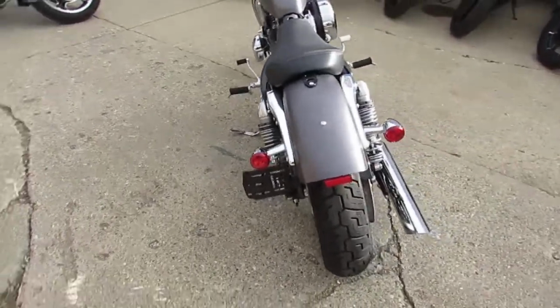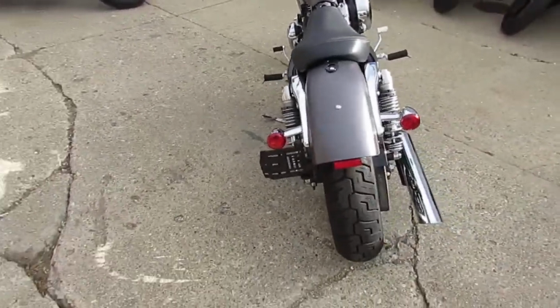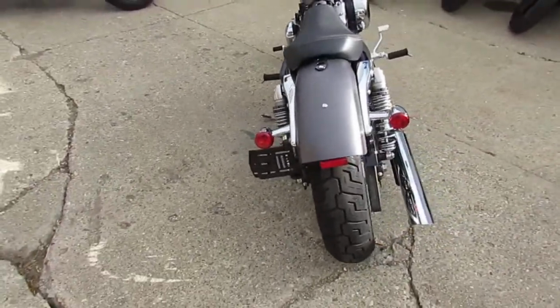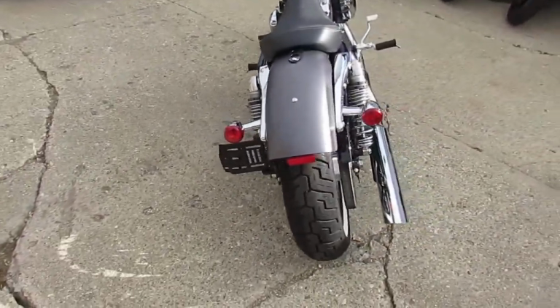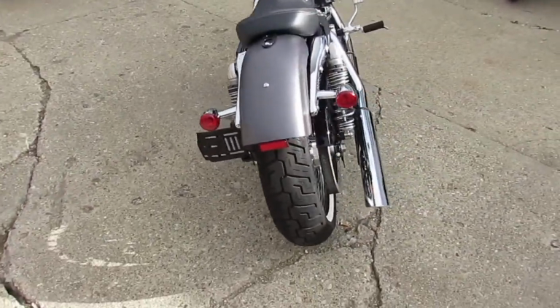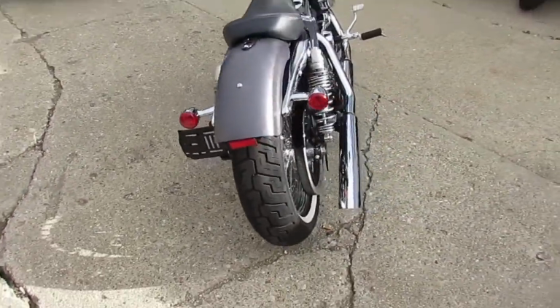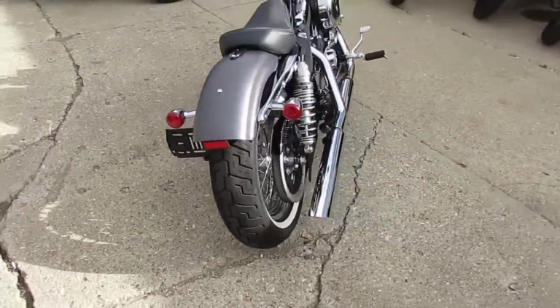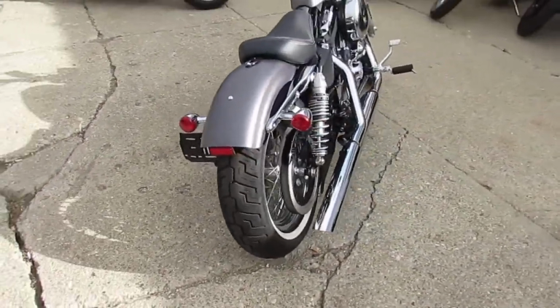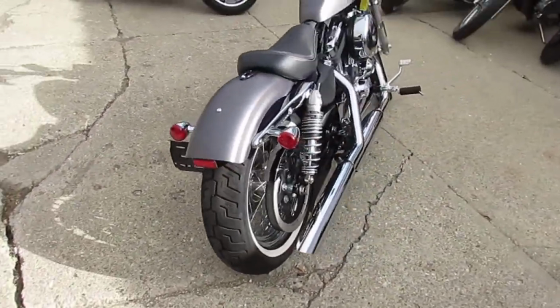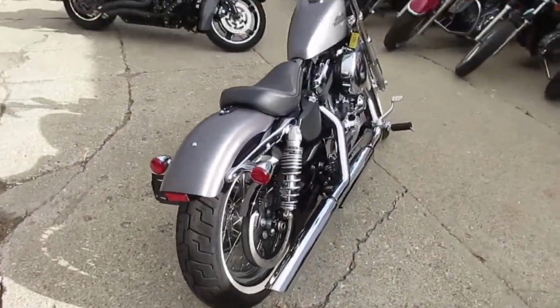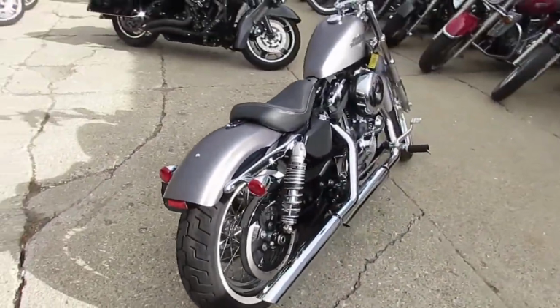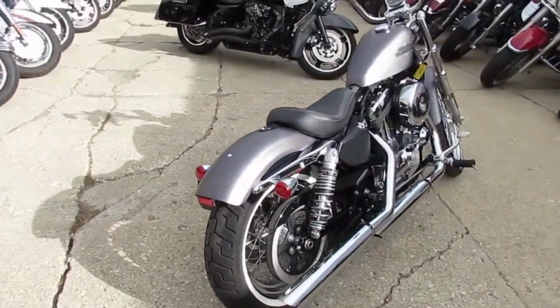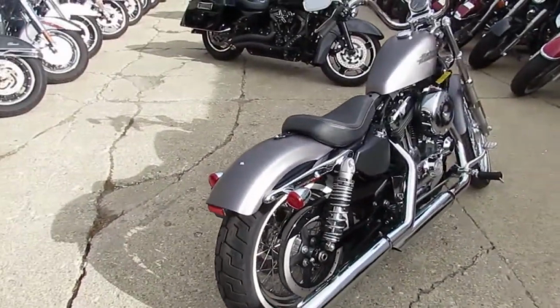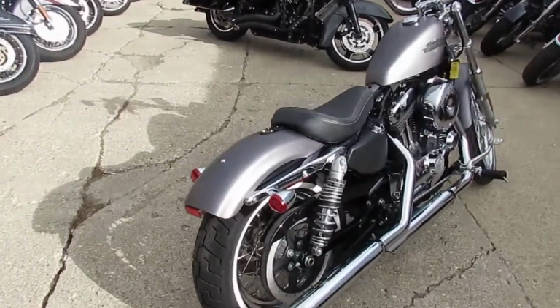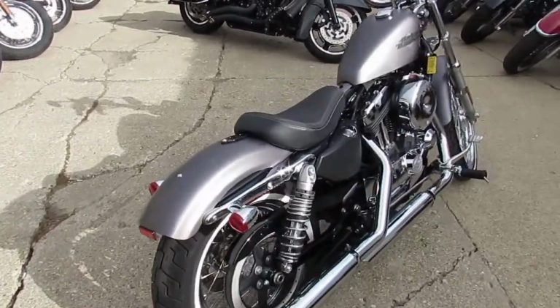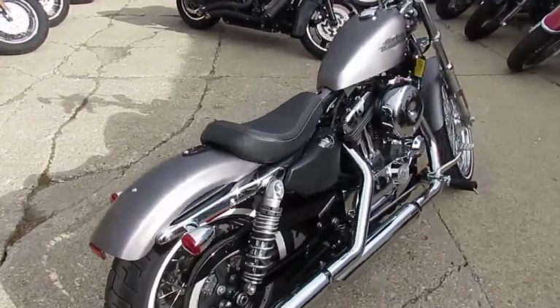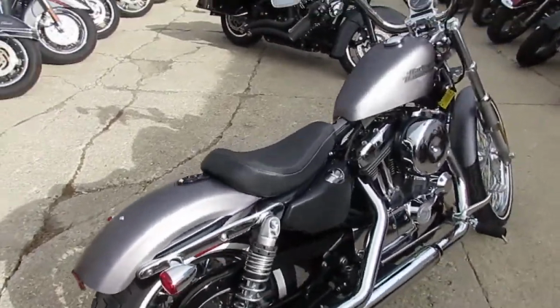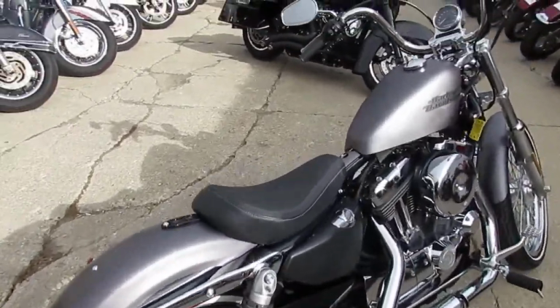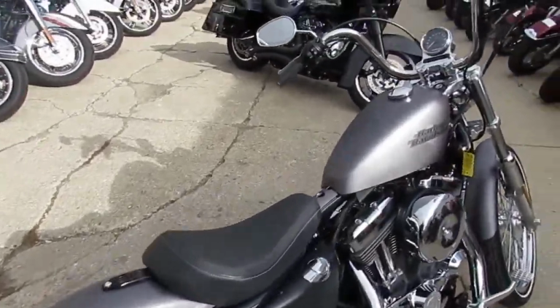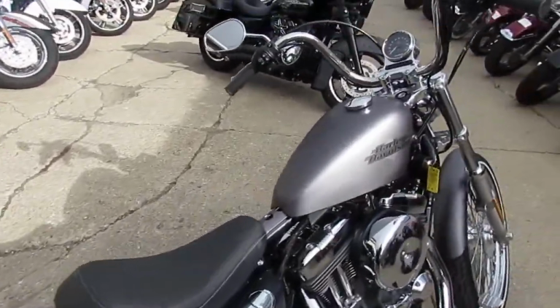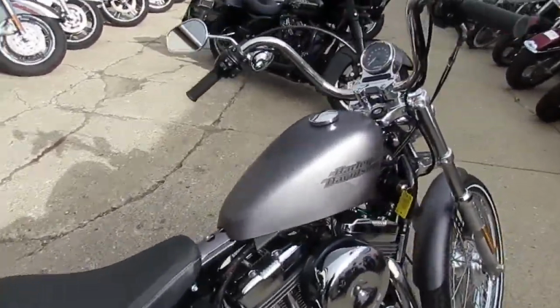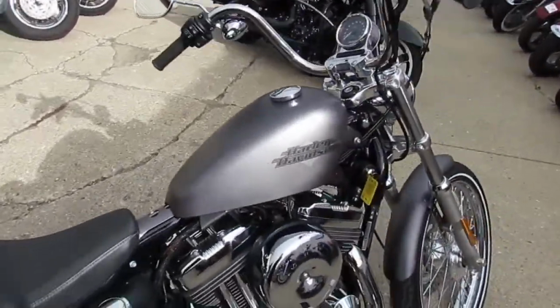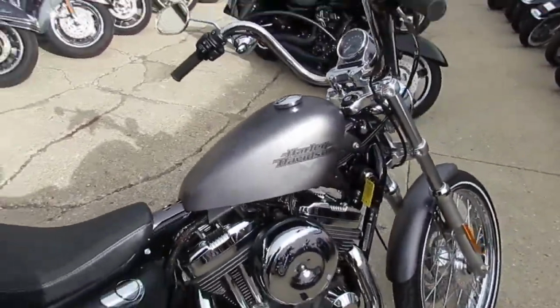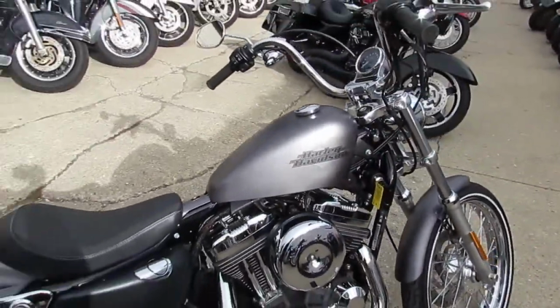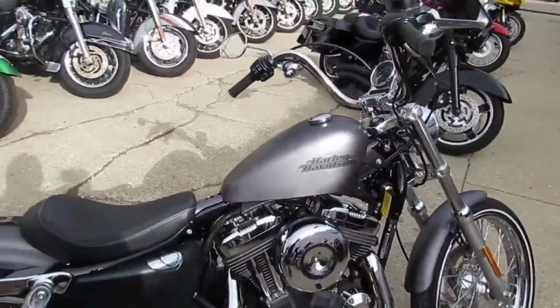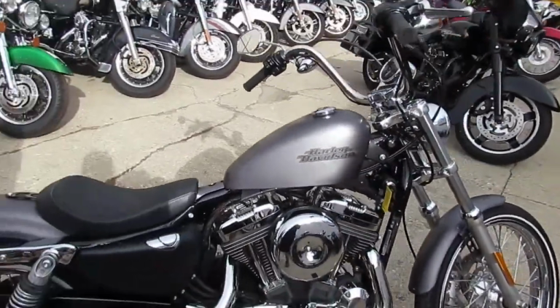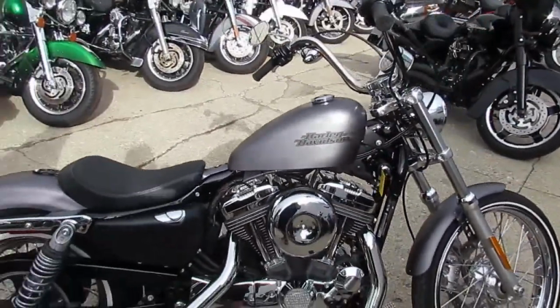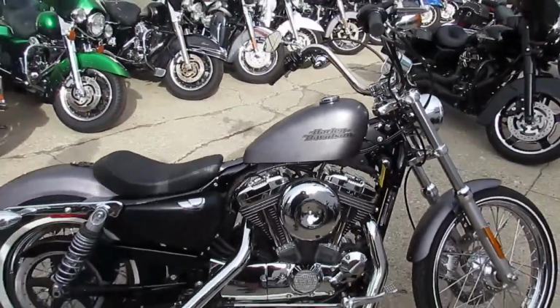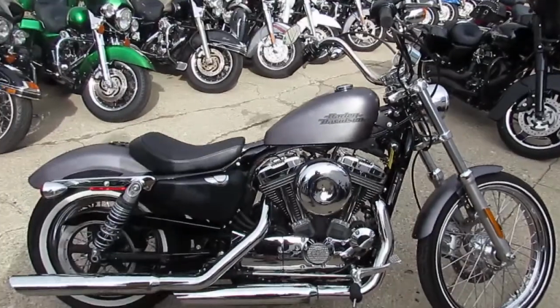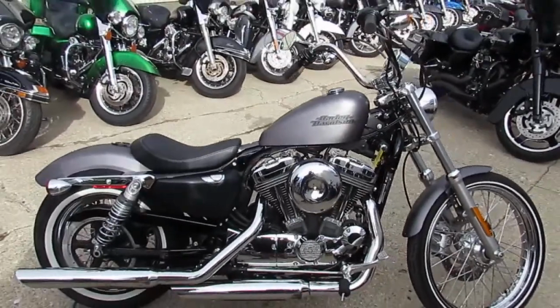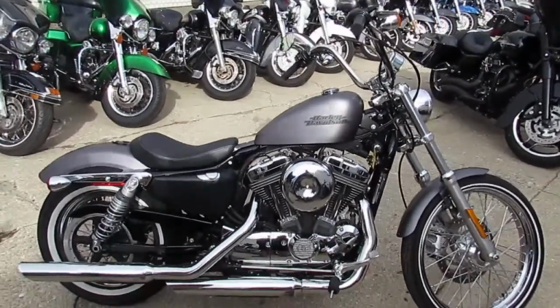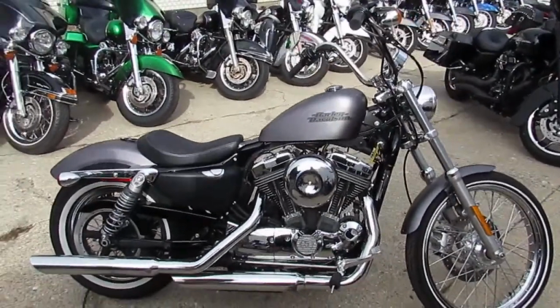You guys can have this one-owner, low-mileage 72 — 1,369 miles. $99.99 for a 2016 Sportster 72. You can't go wrong.